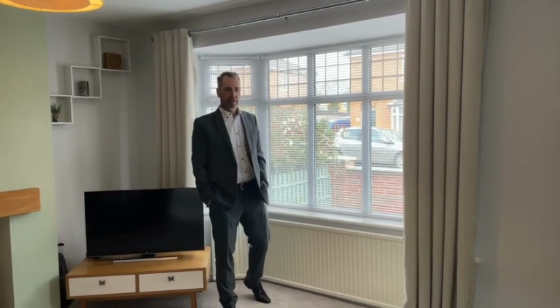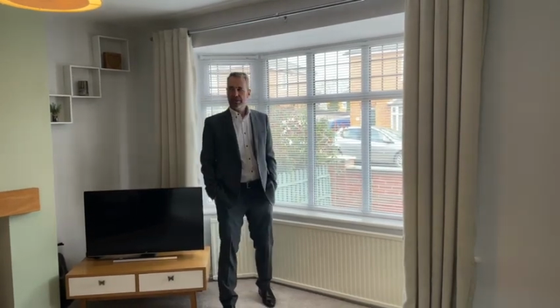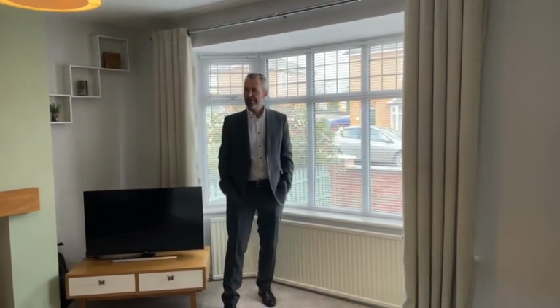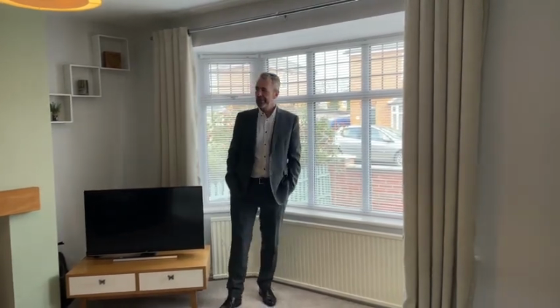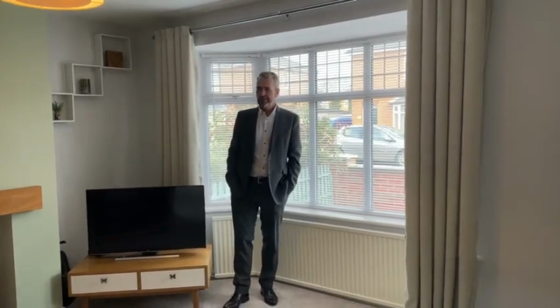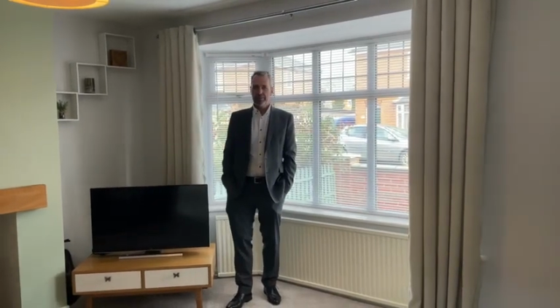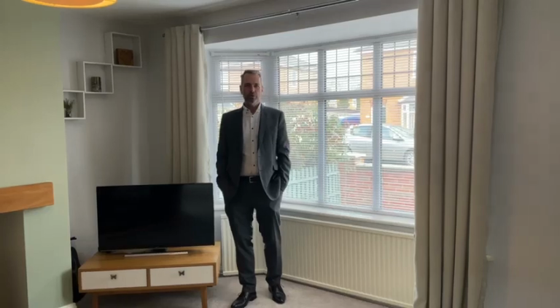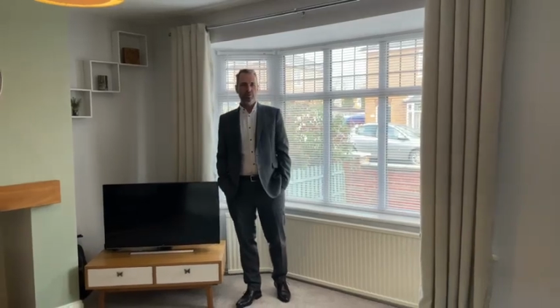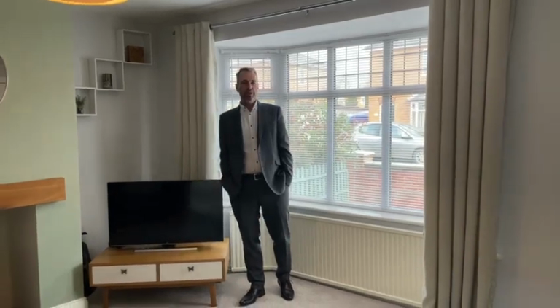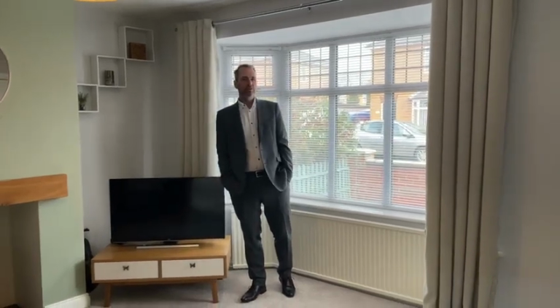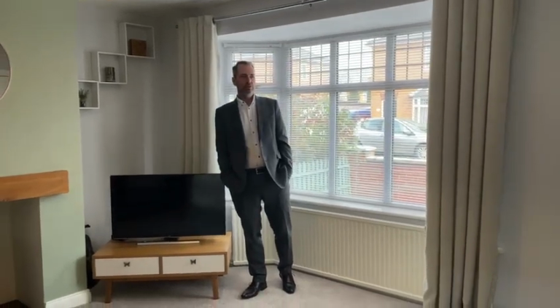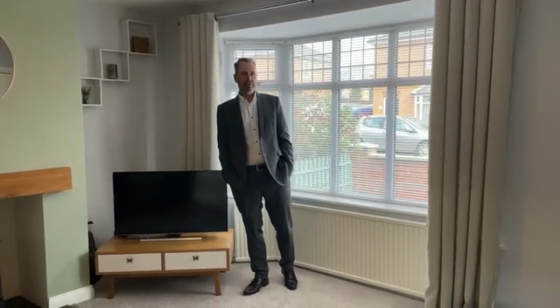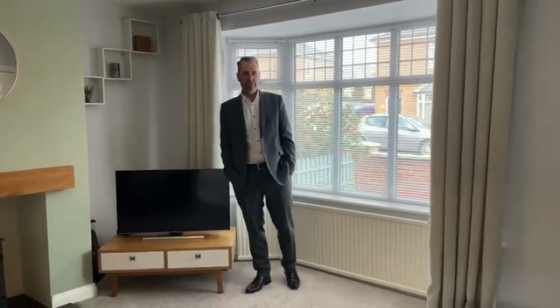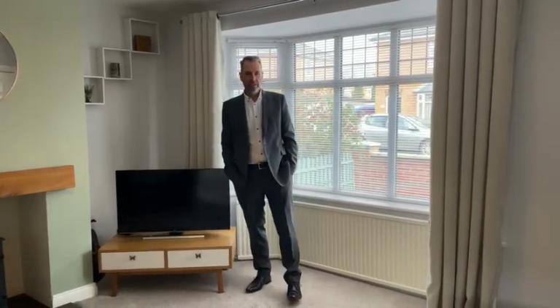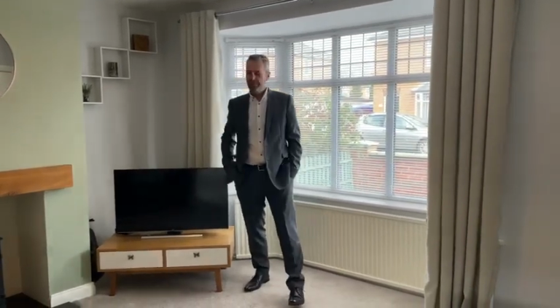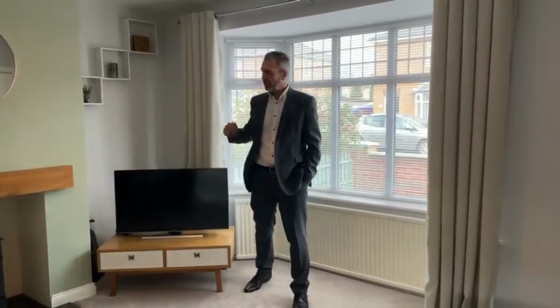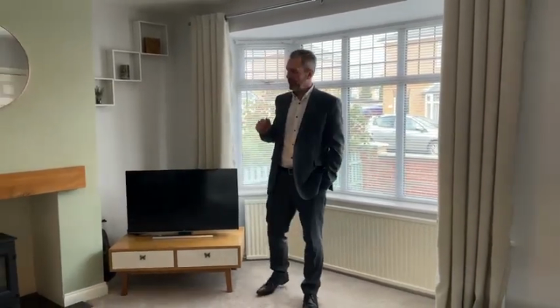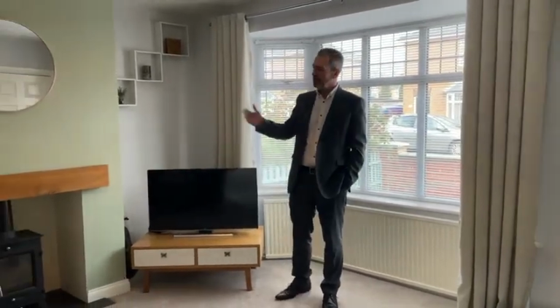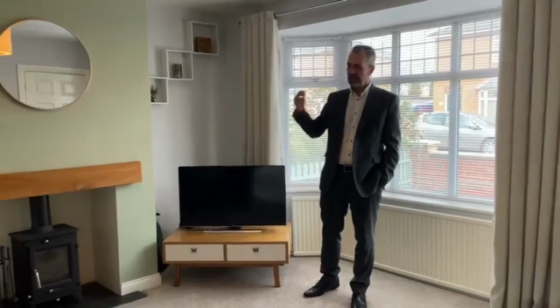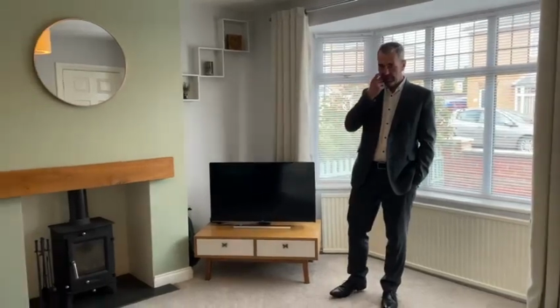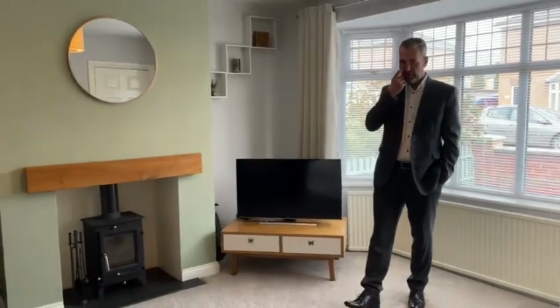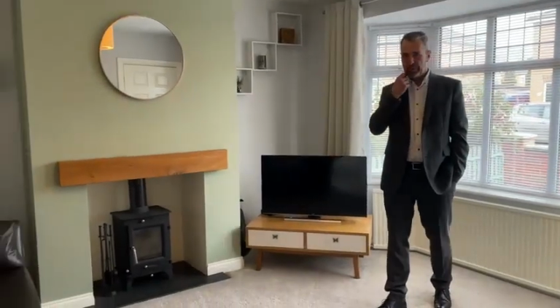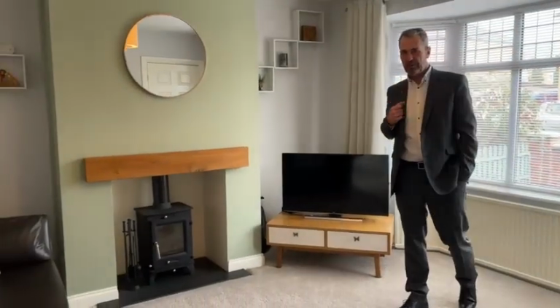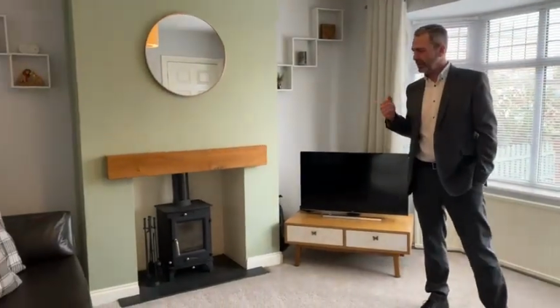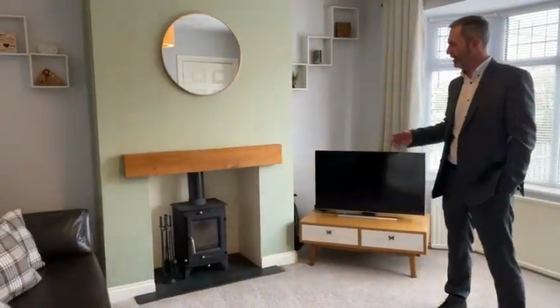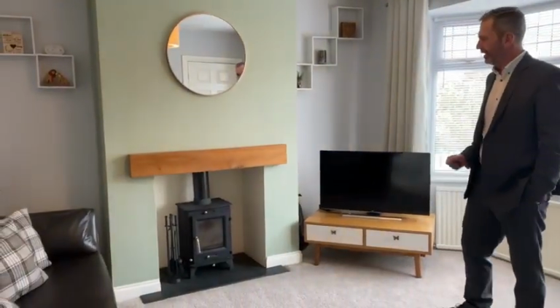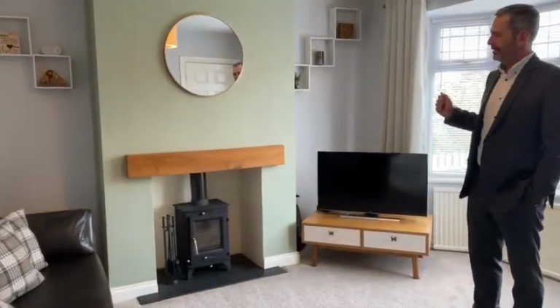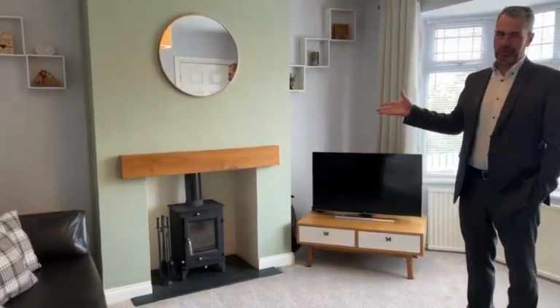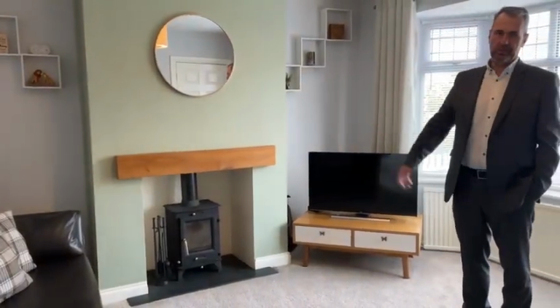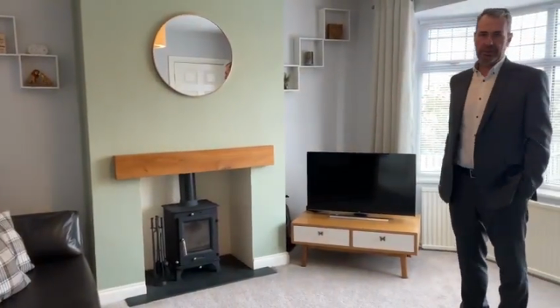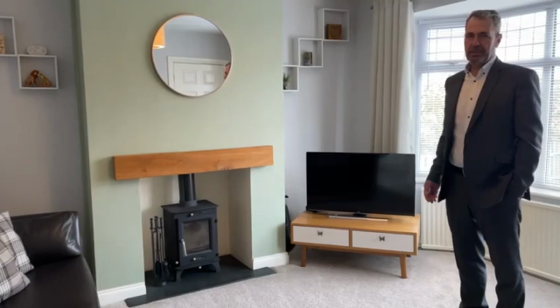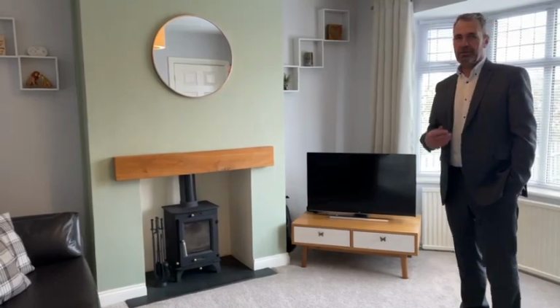I'm here in the lounge. It's a nicely proportioned room with the bay window to the front elevation. The focal point is this wonderful log-burning stove which is inset and has a timber mantle.